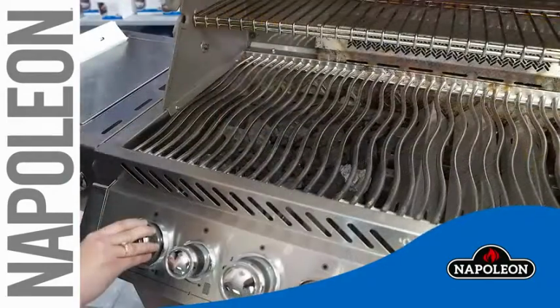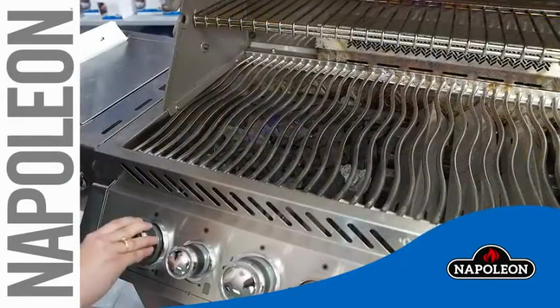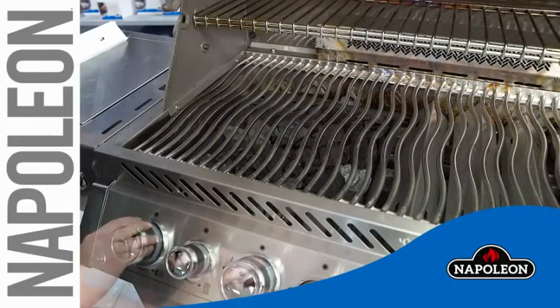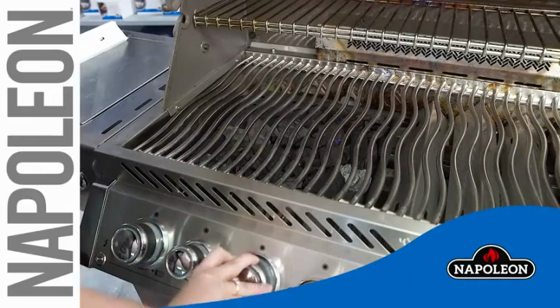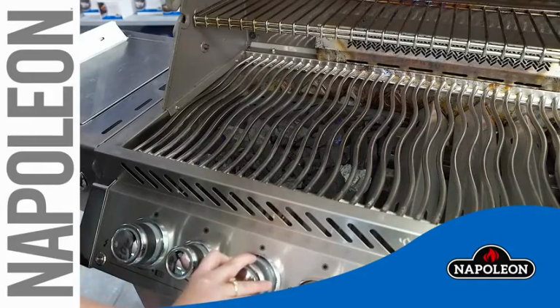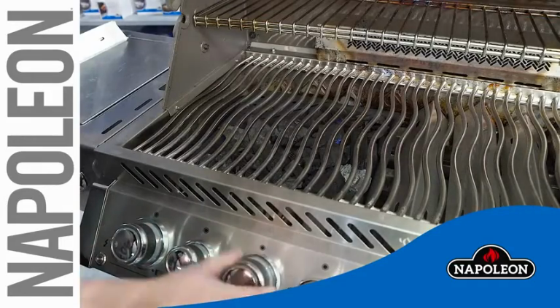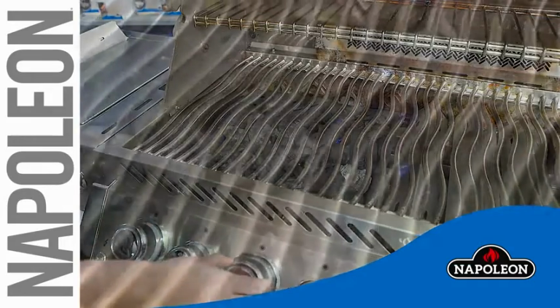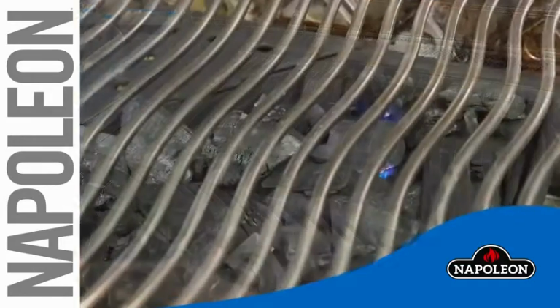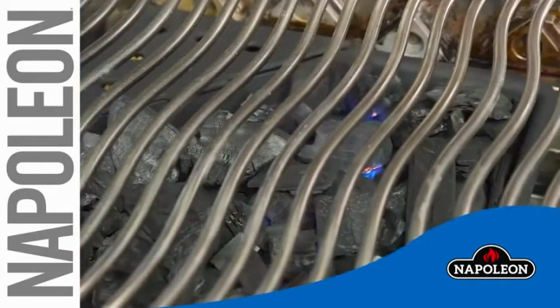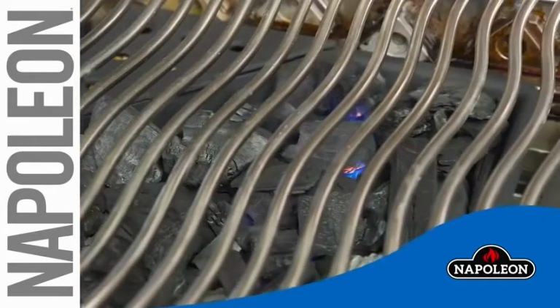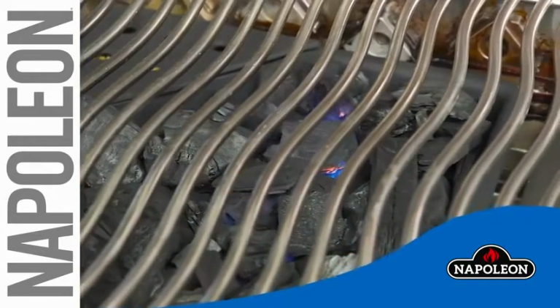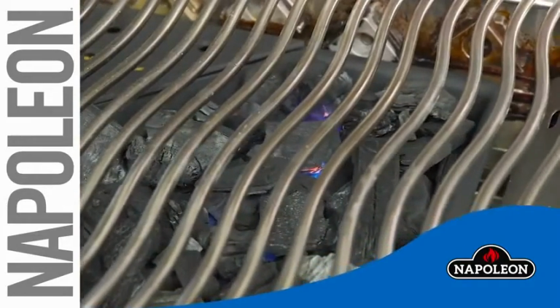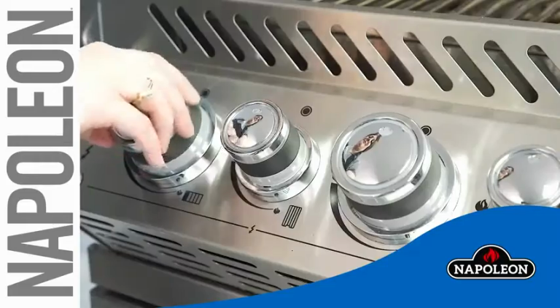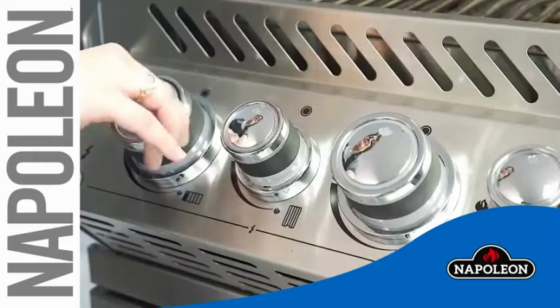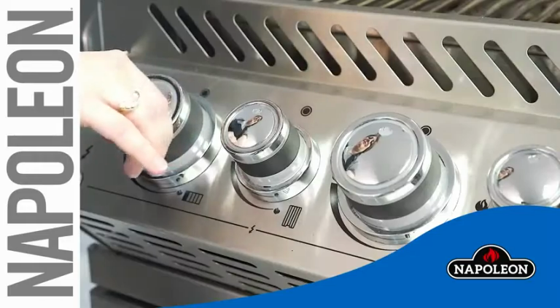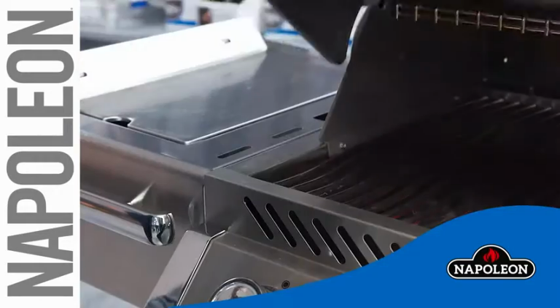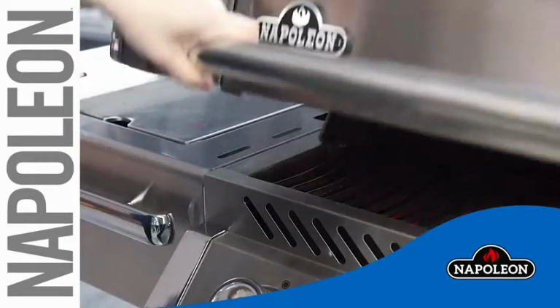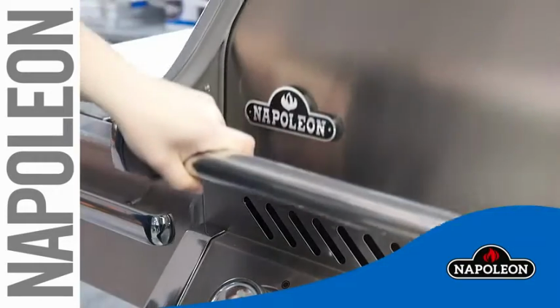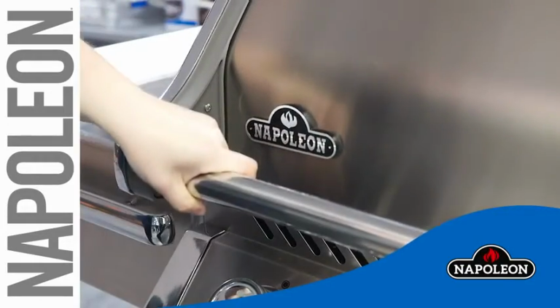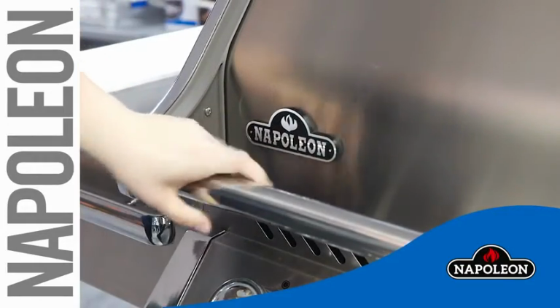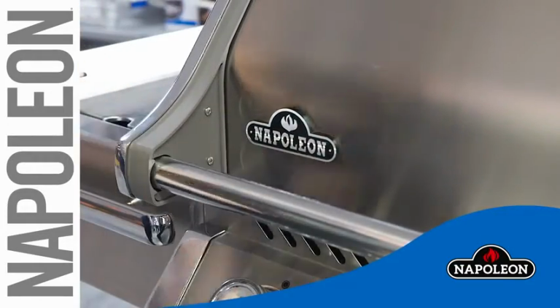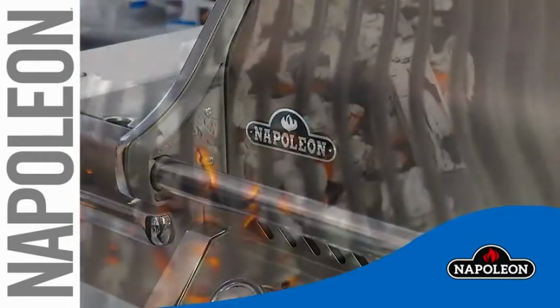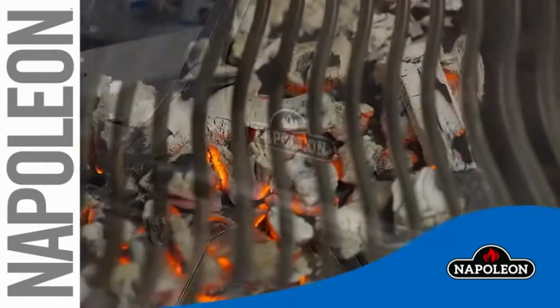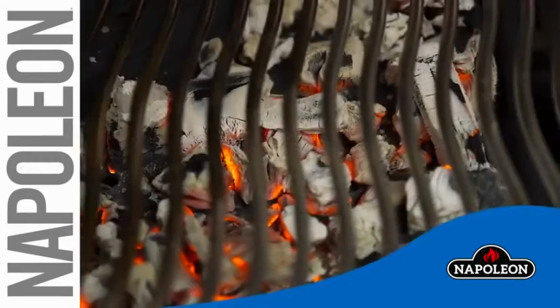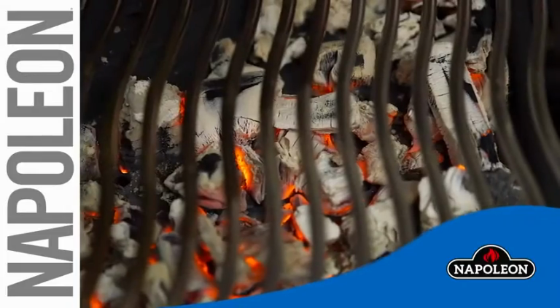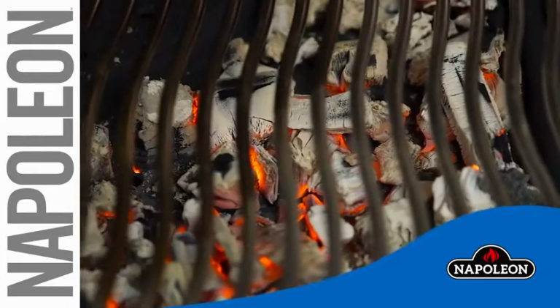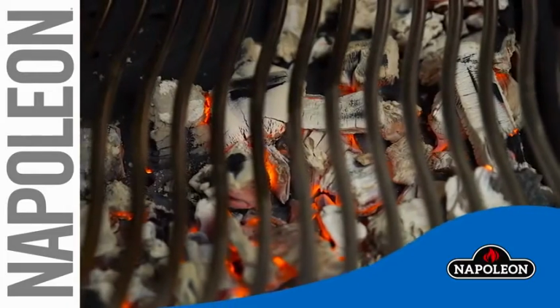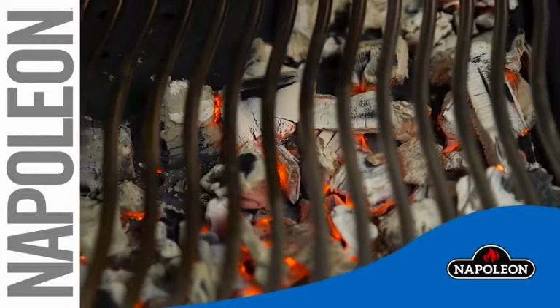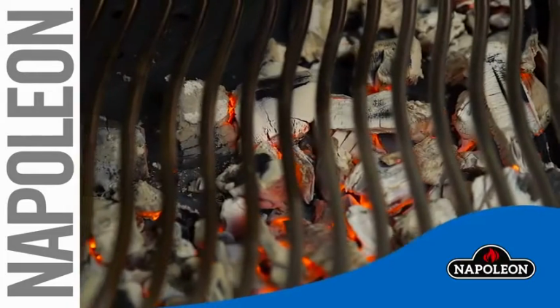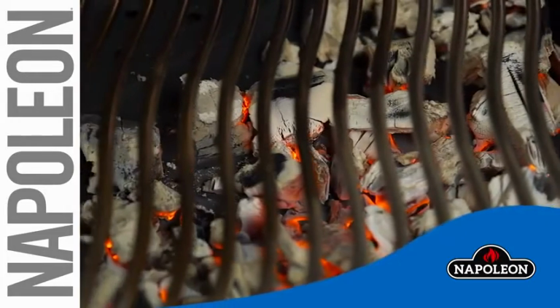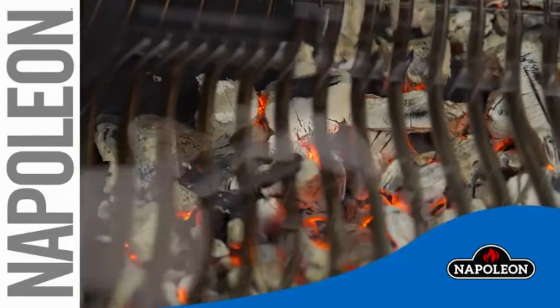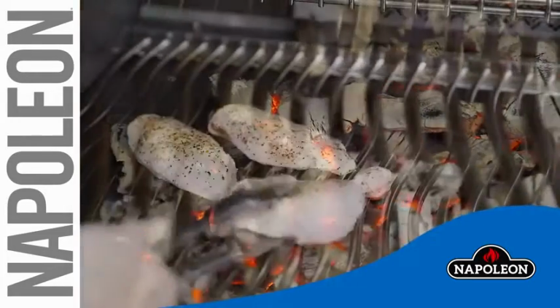Turn the burner under the tray on high heat. Once the charcoal is lit, shut the burners off. Close the lid and allow the charcoal to preheat. After the grill has reached the desired temperature, you are ready to start grilling.